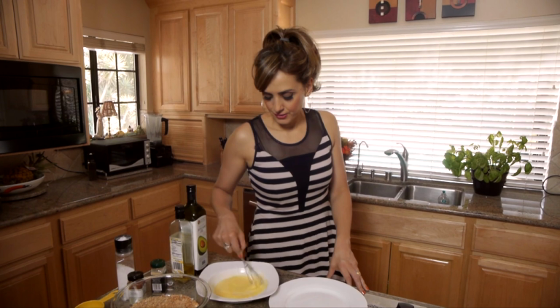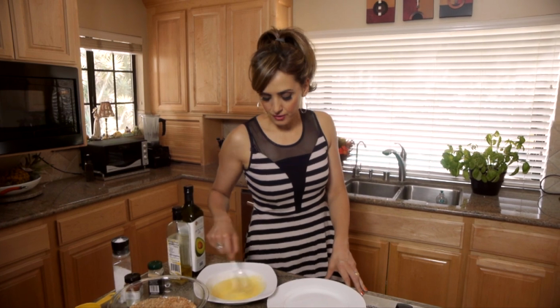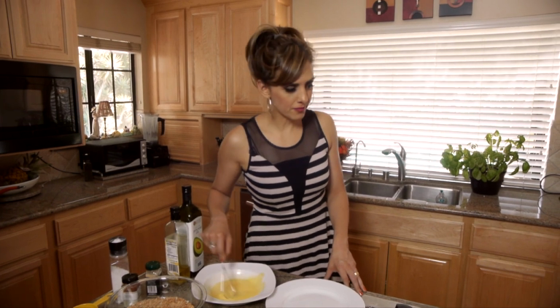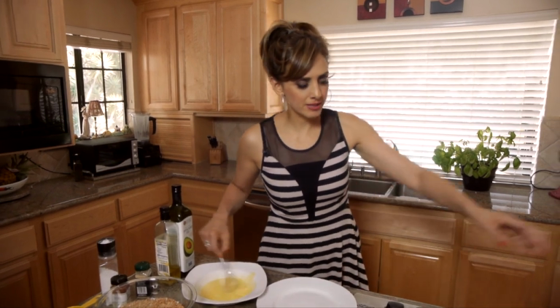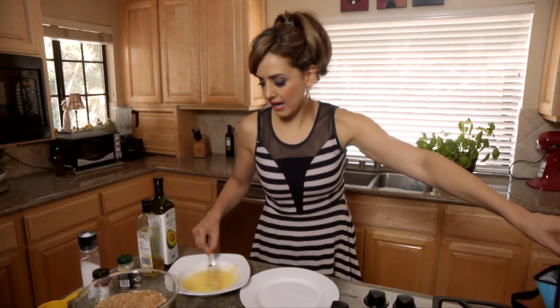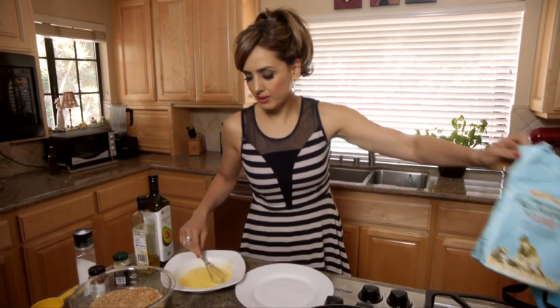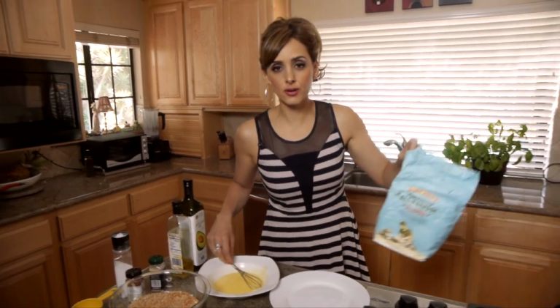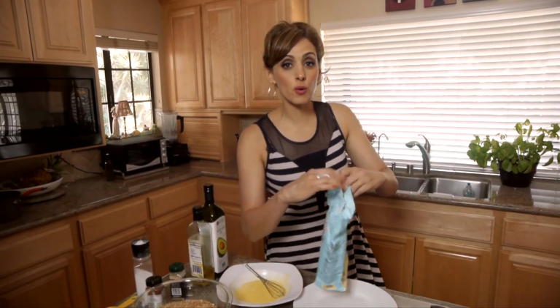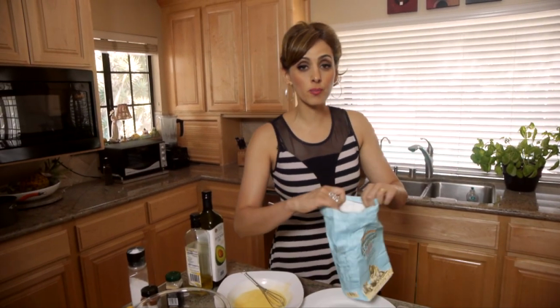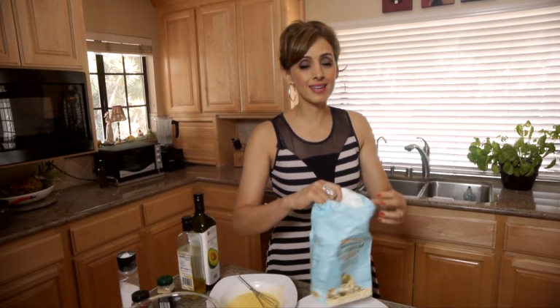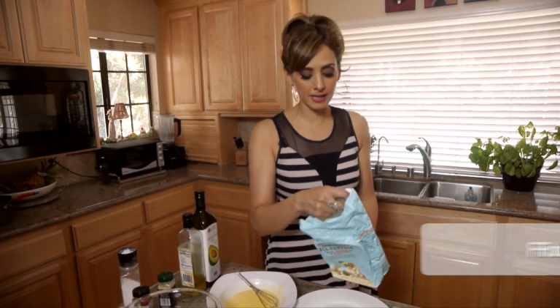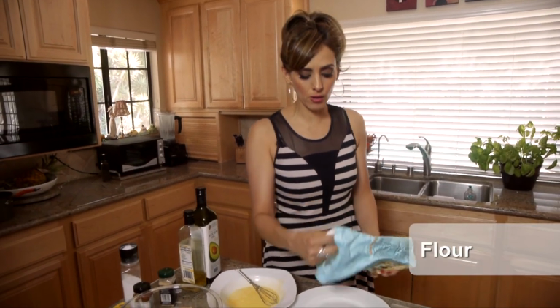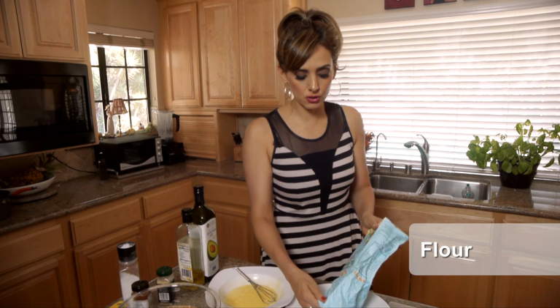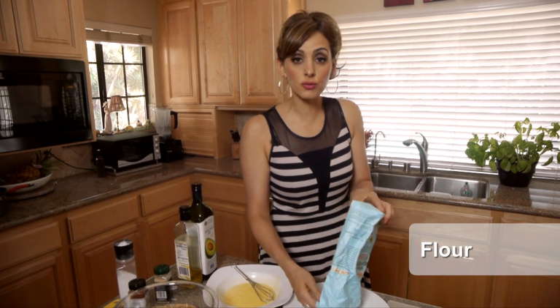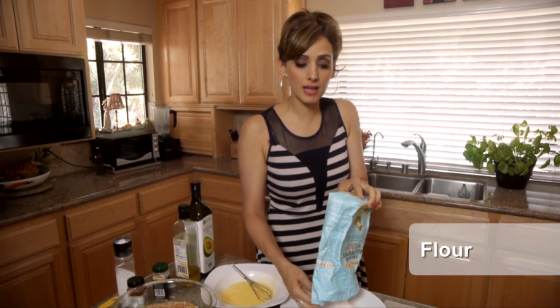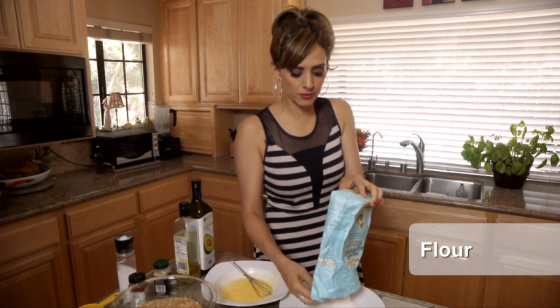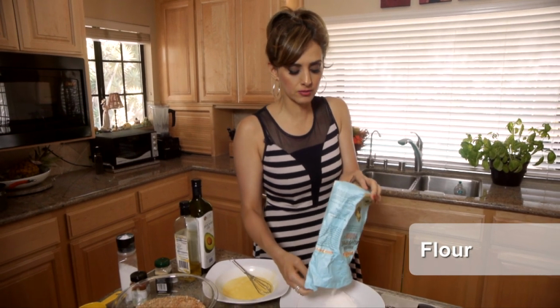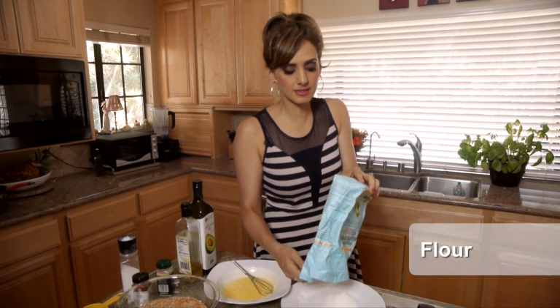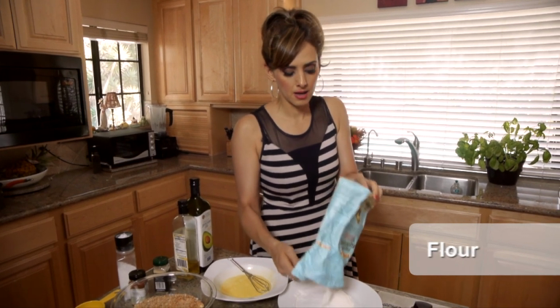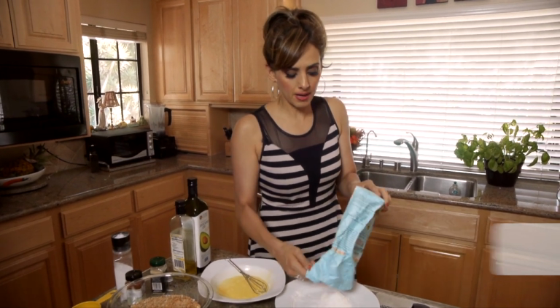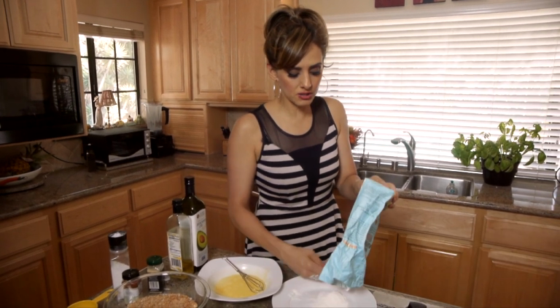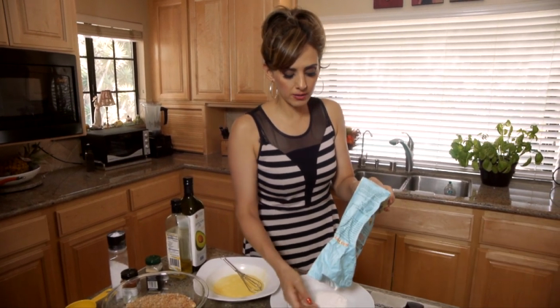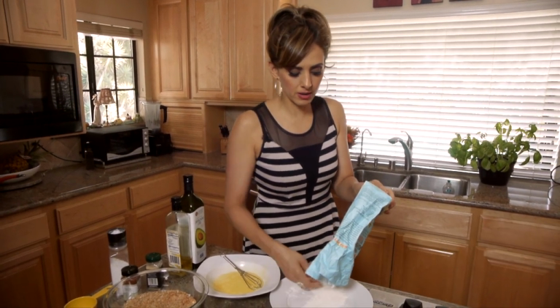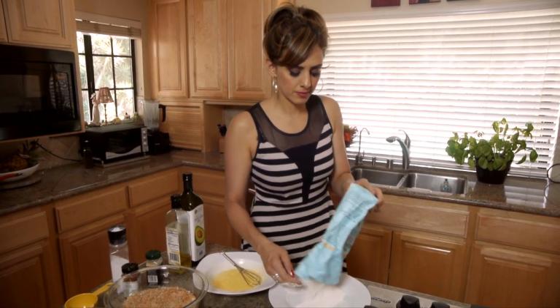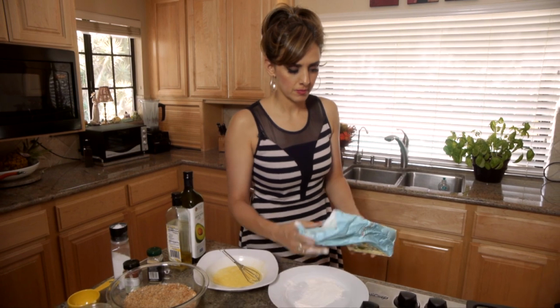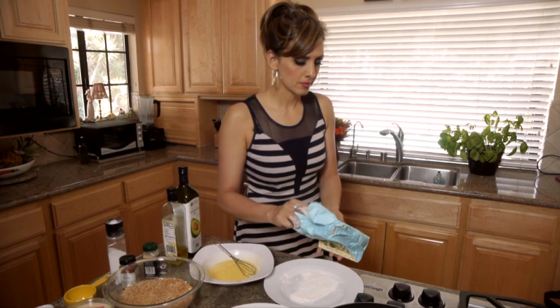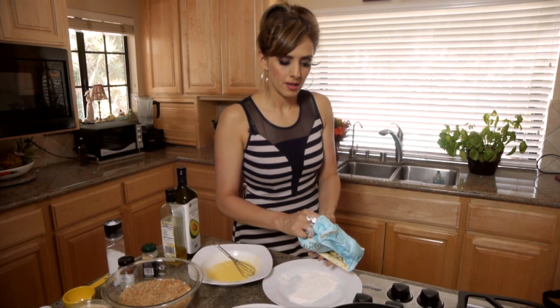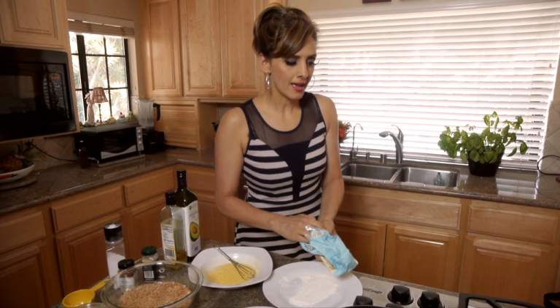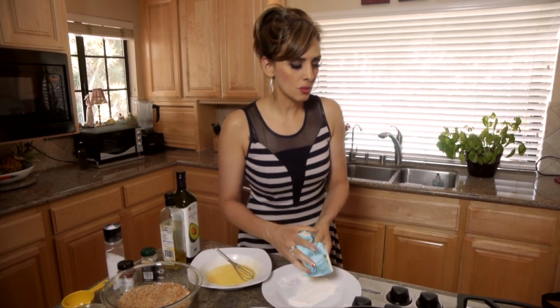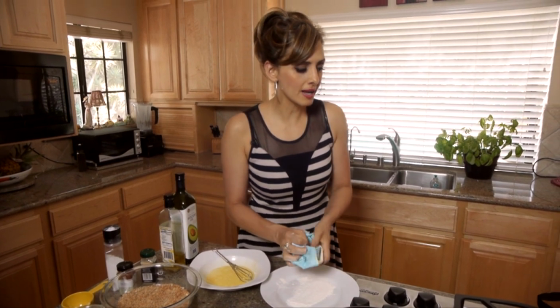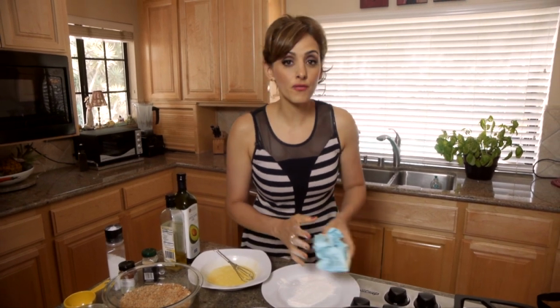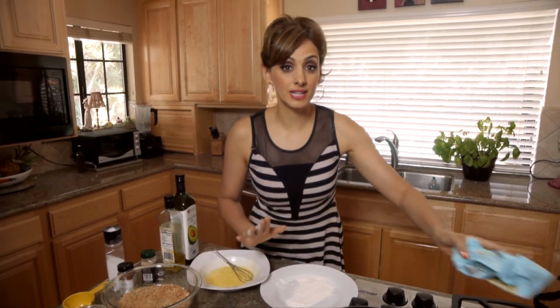After whisking the egg, we need the third component for the breading, and that's just plain flour. You could use gluten-free flour if you have a gluten sensitivity, but I'm just using regular flour. And that's what we've got now for the fish prep.